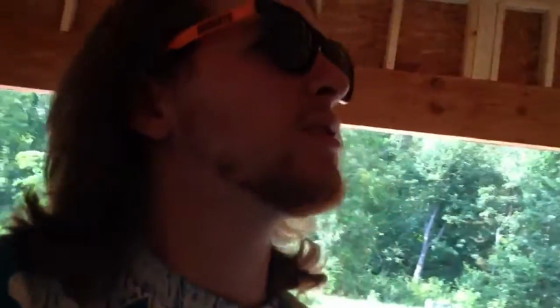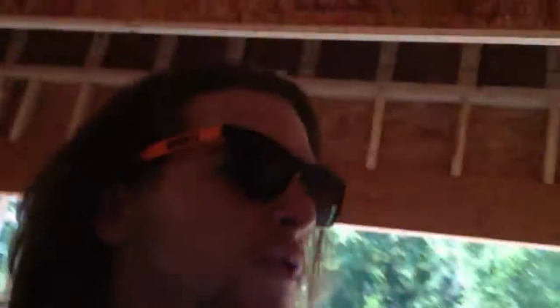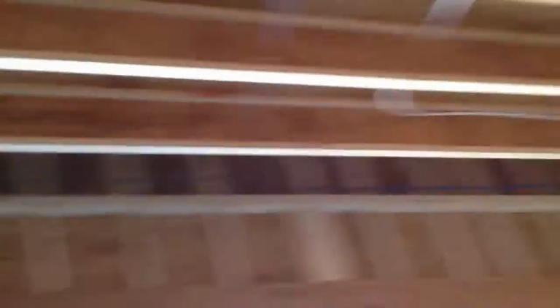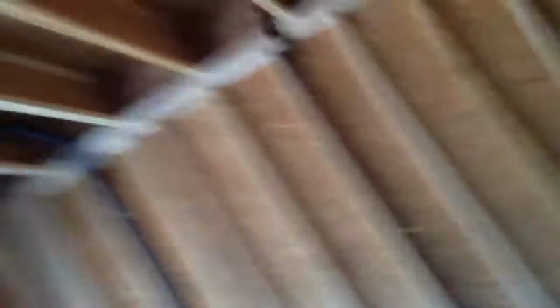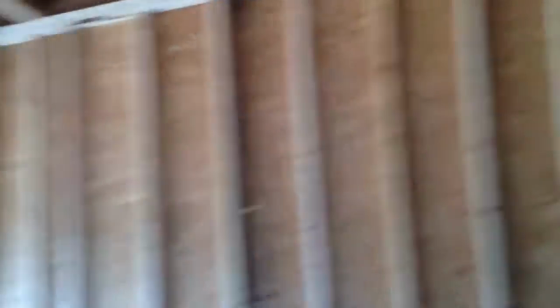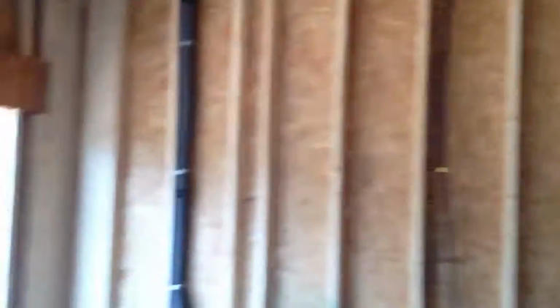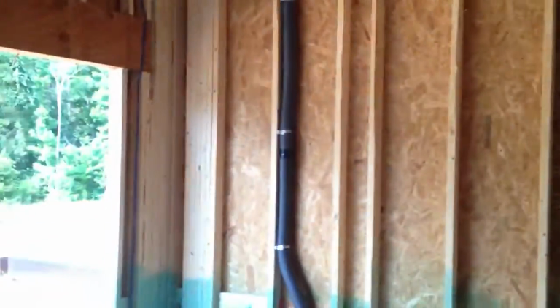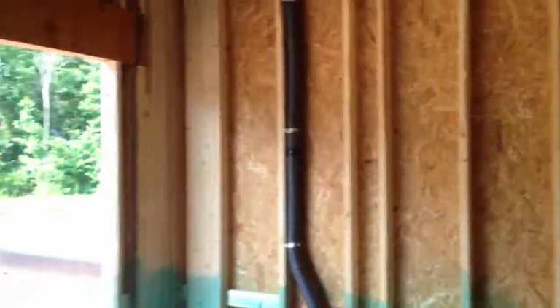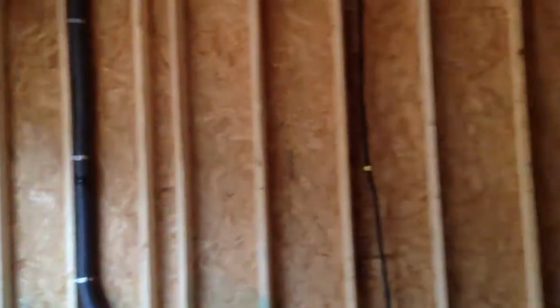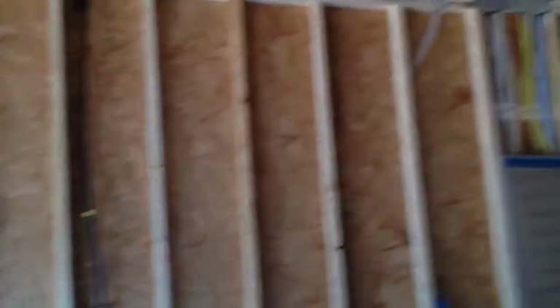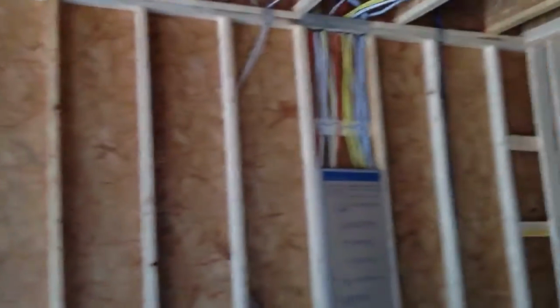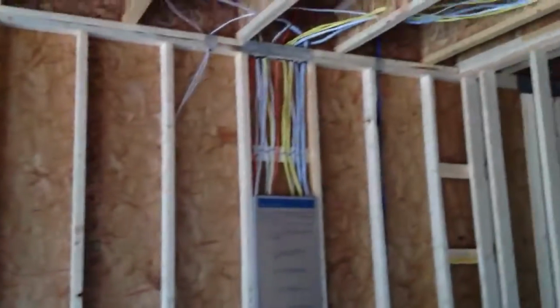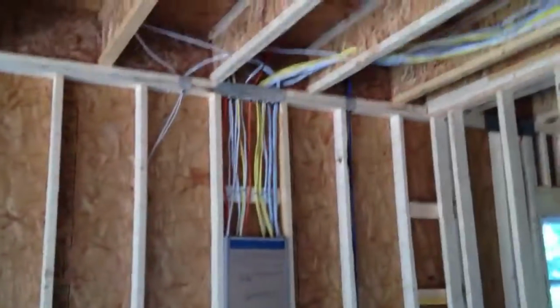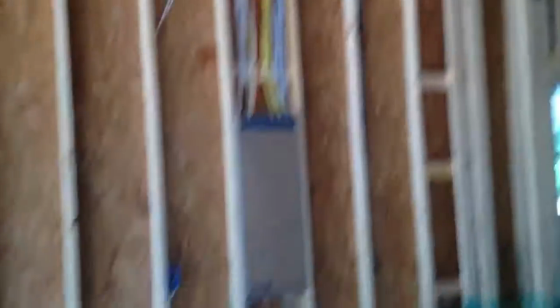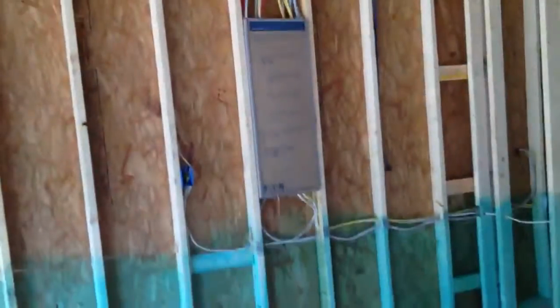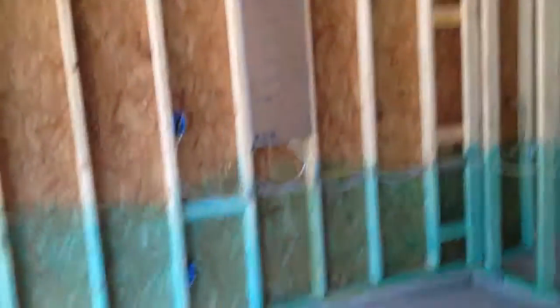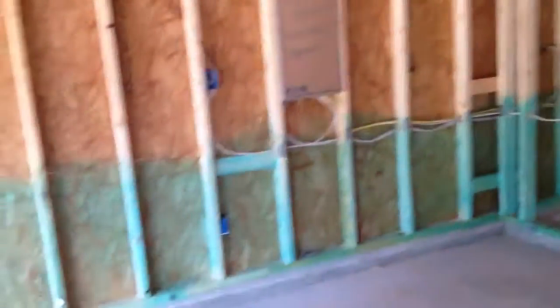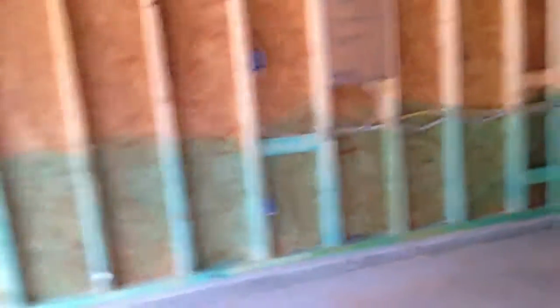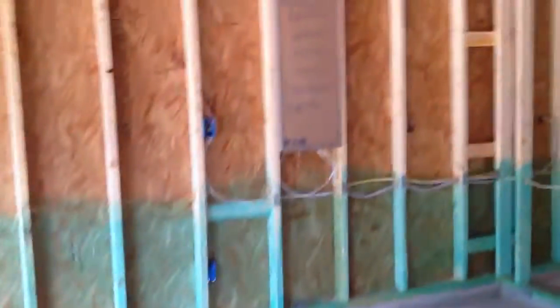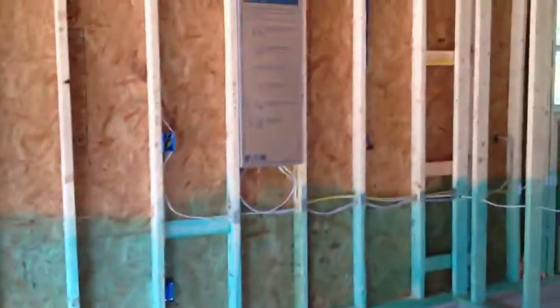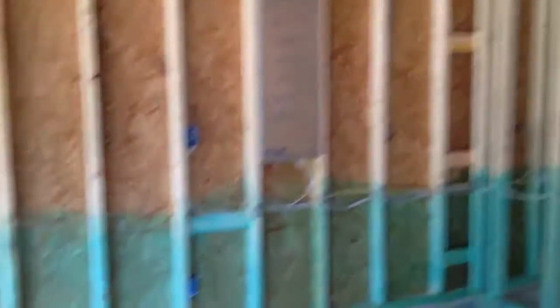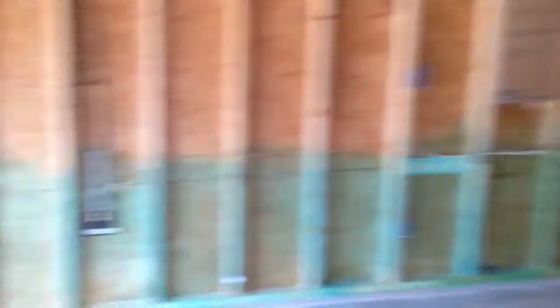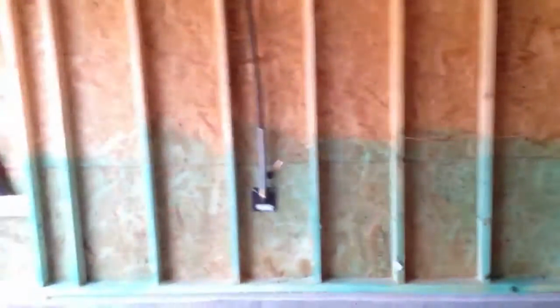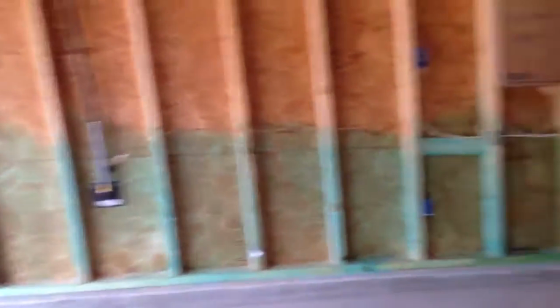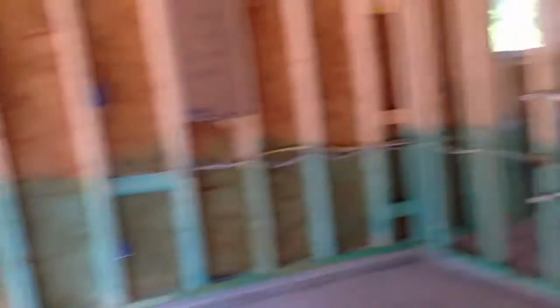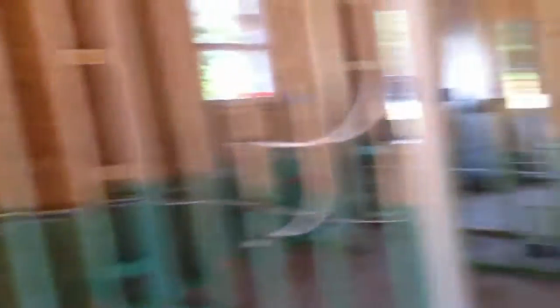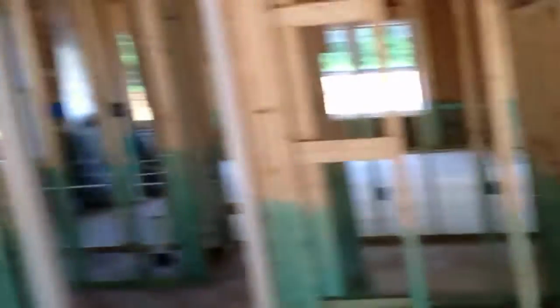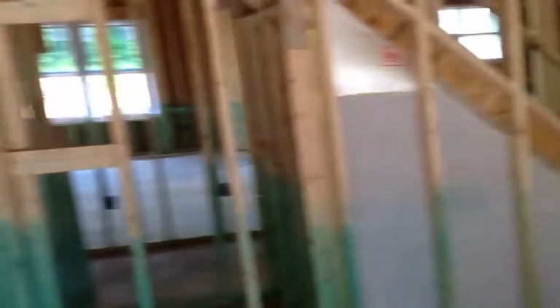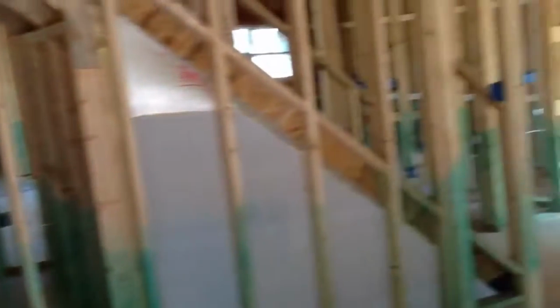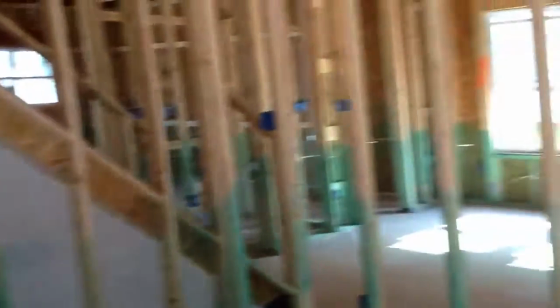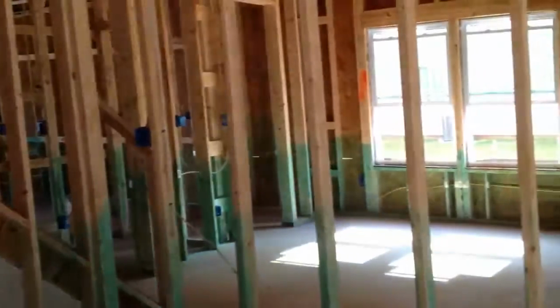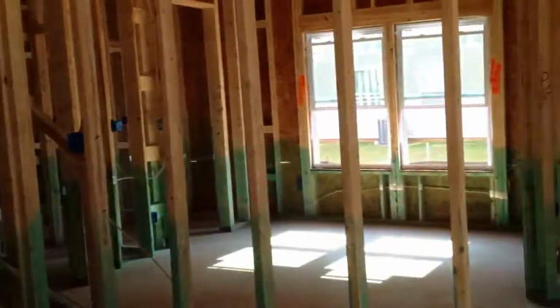Wow, this is crazy. I guess I'm inside the garage — they've got a bunch of wires. I guess that's where the breaker box will be. This is crazy.